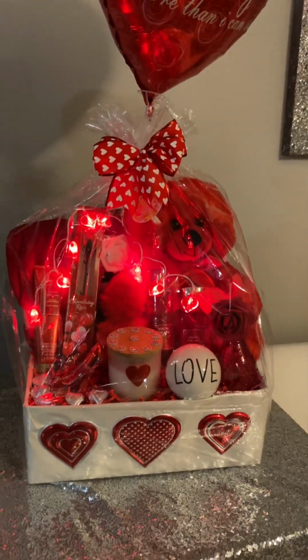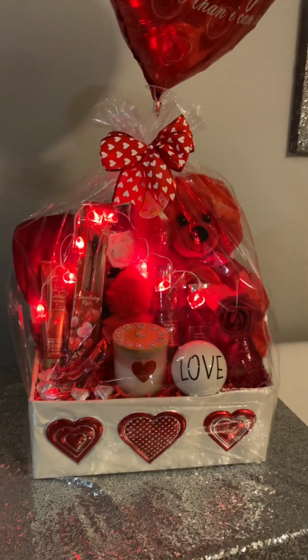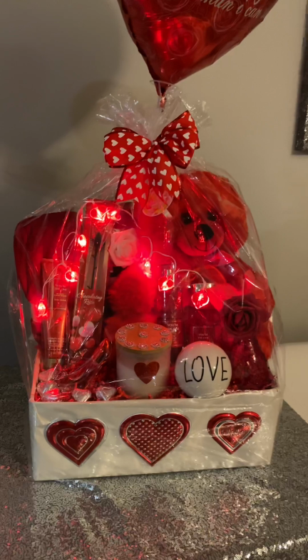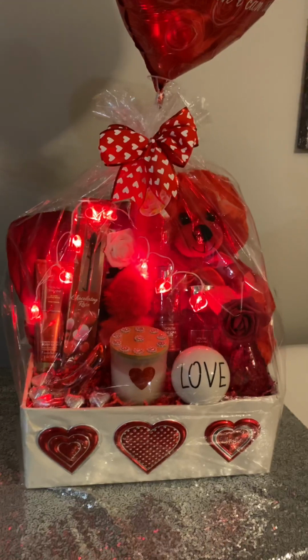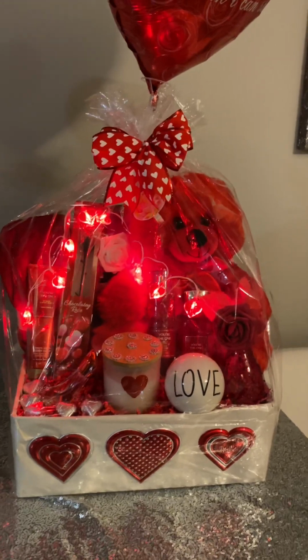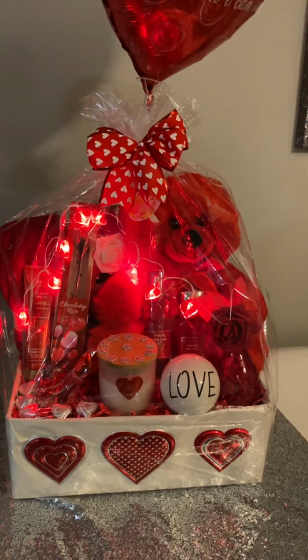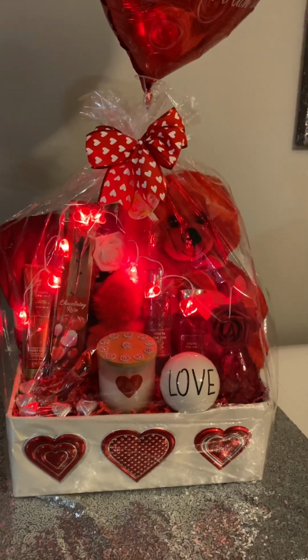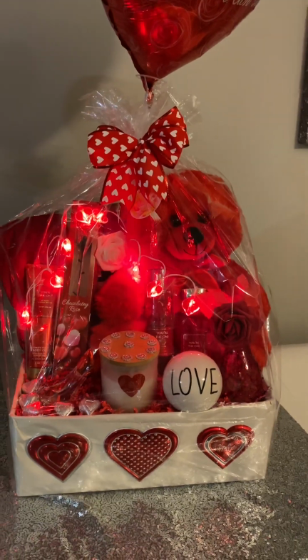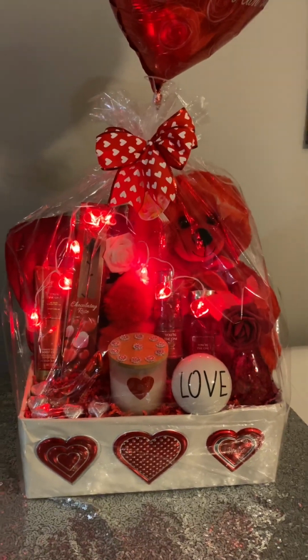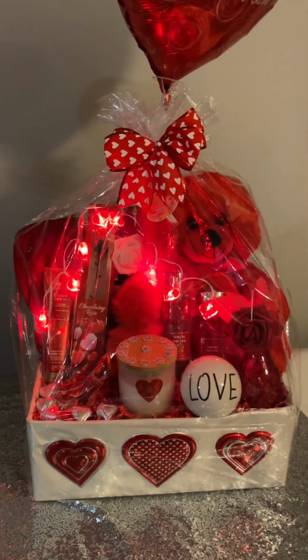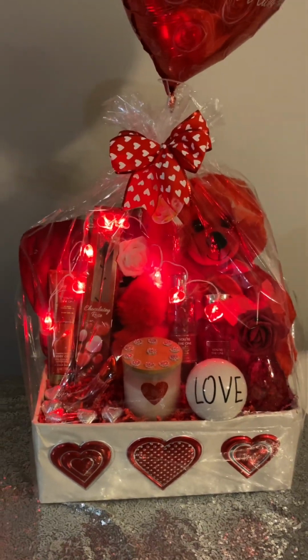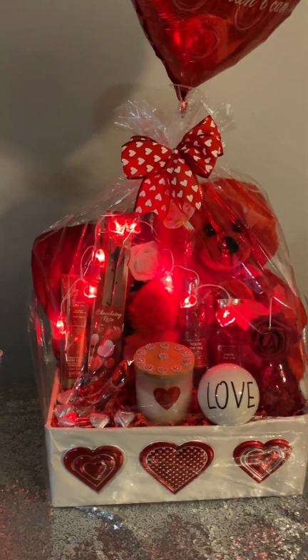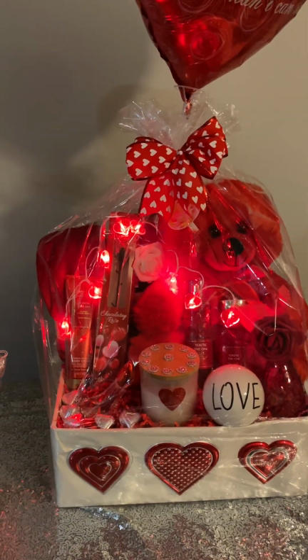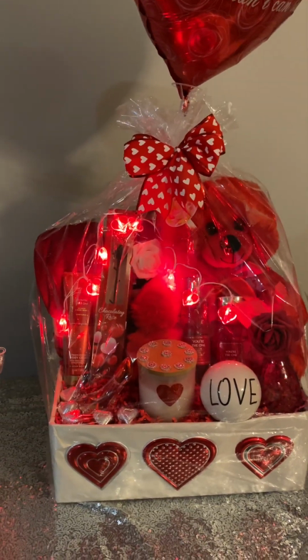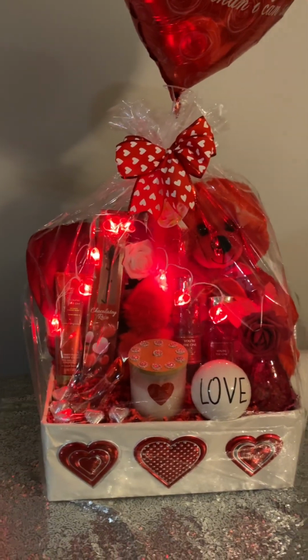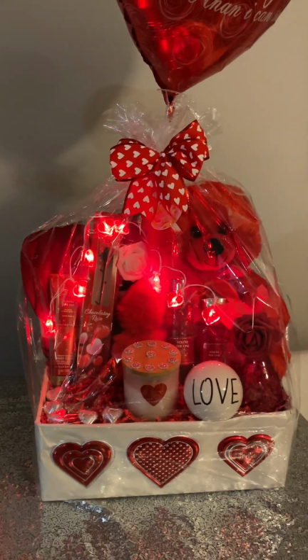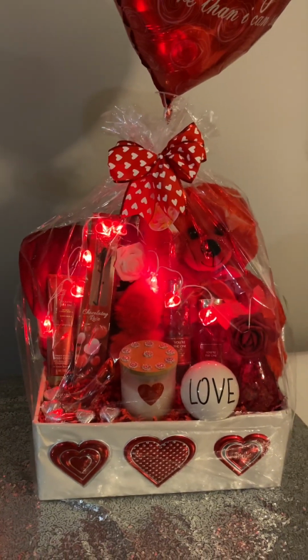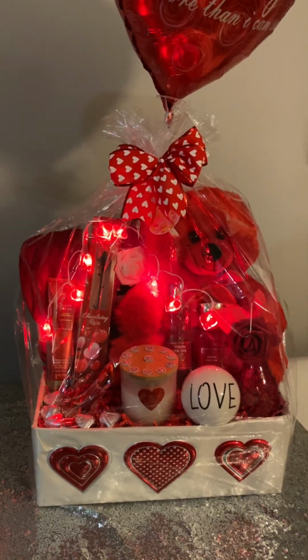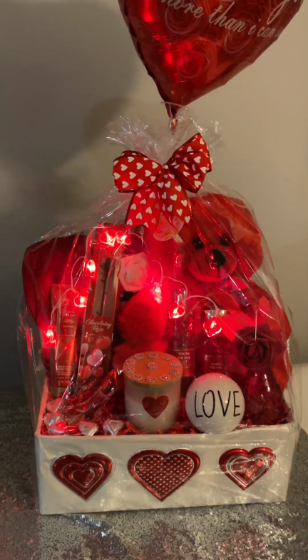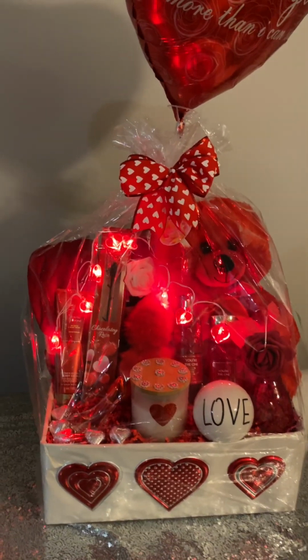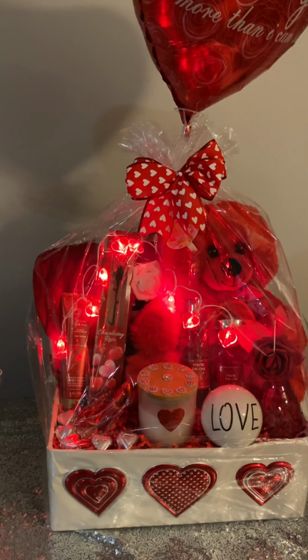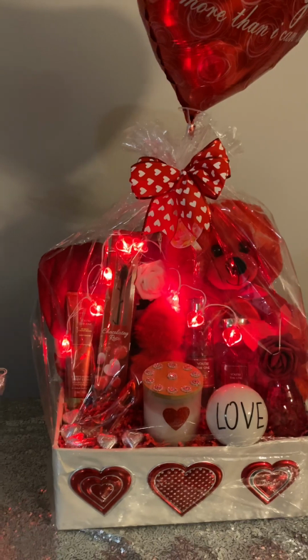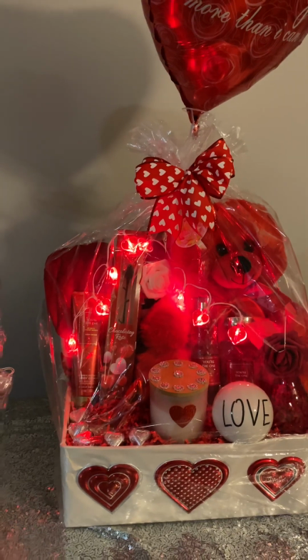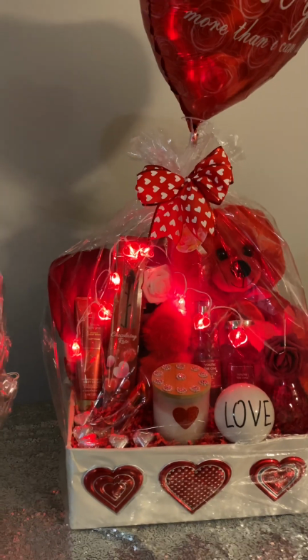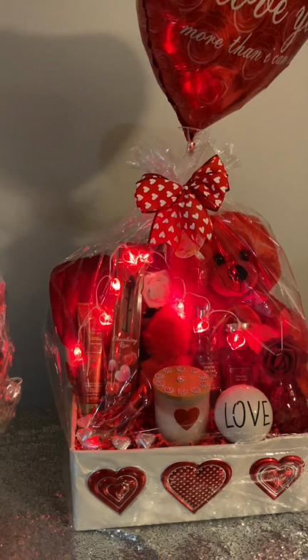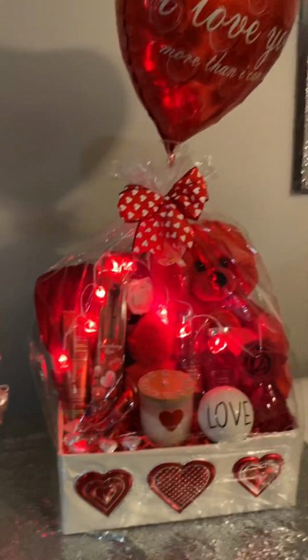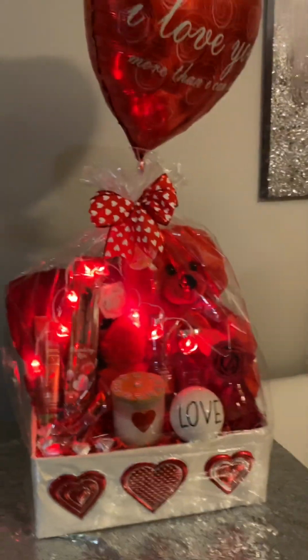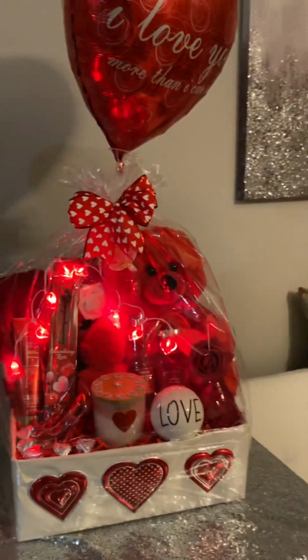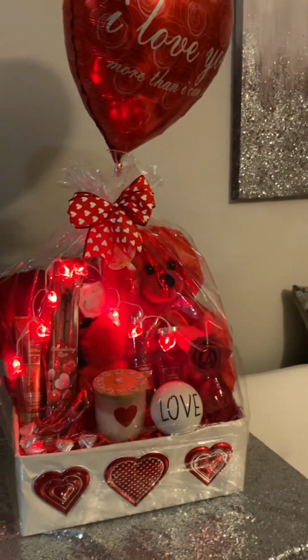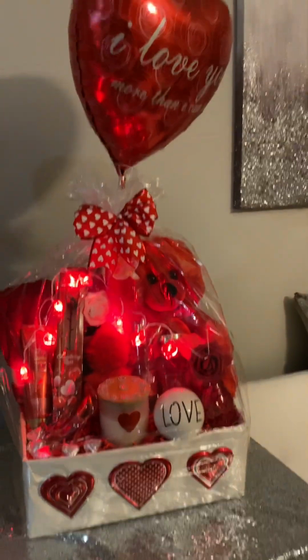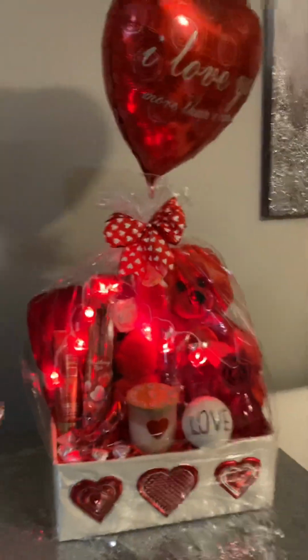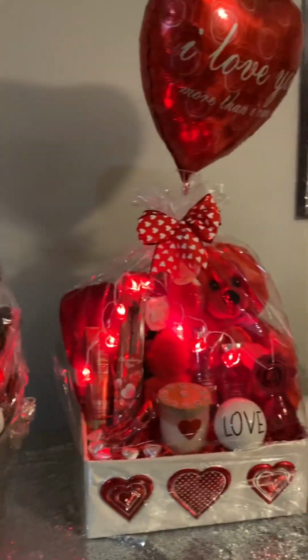The recipients for these Valentine's Day gift baskets — I think they're going to be very happy with them. So y'all, what do you think?